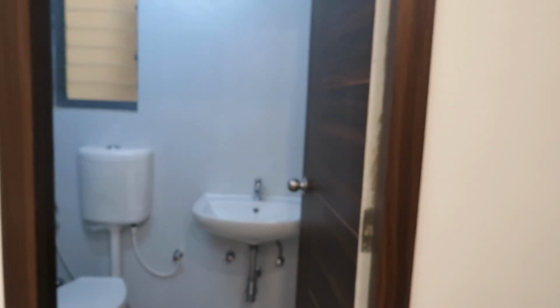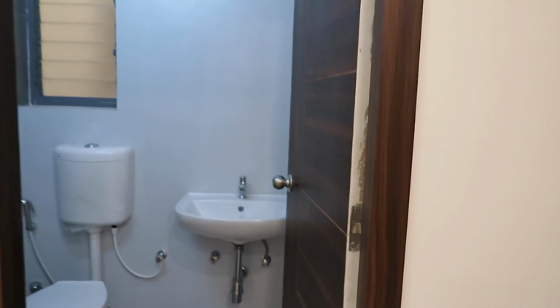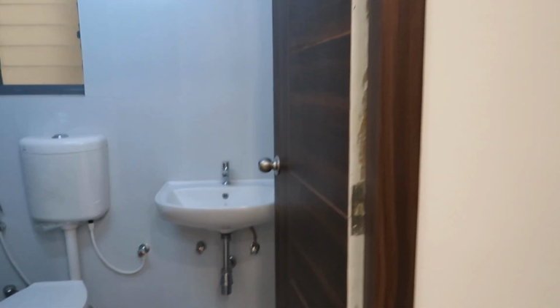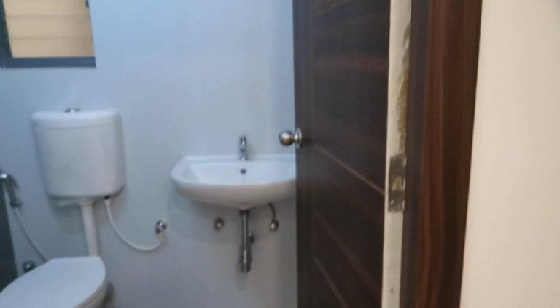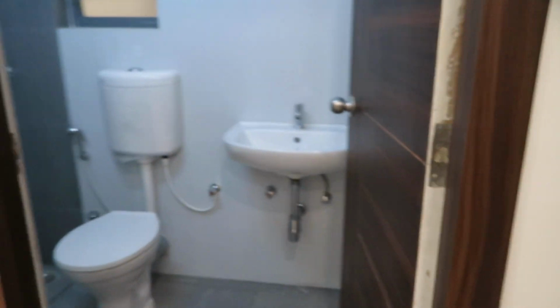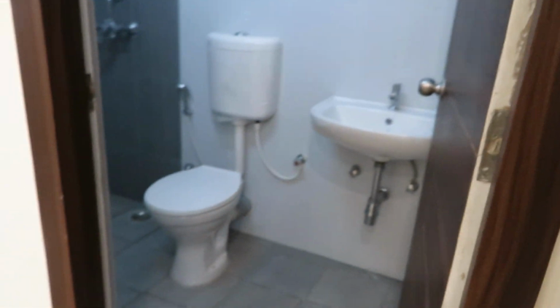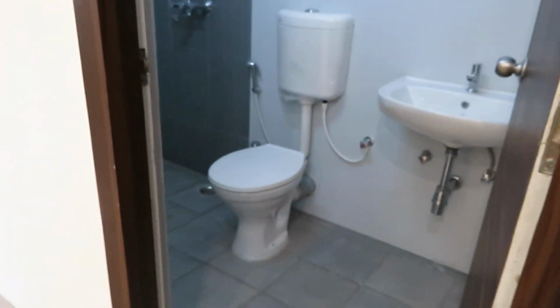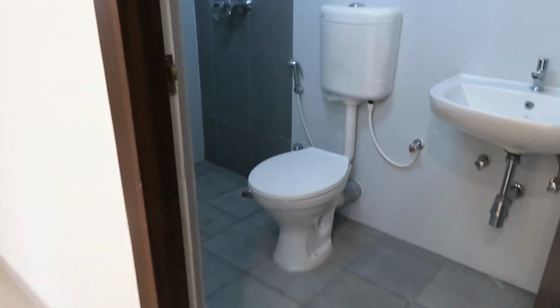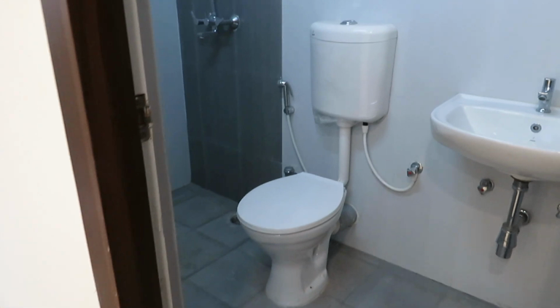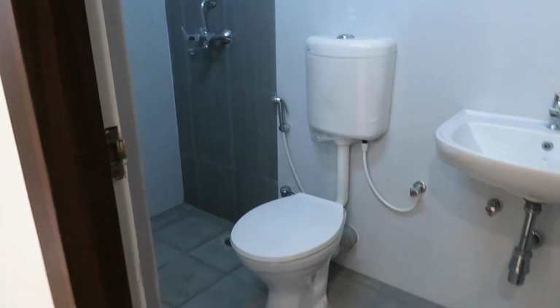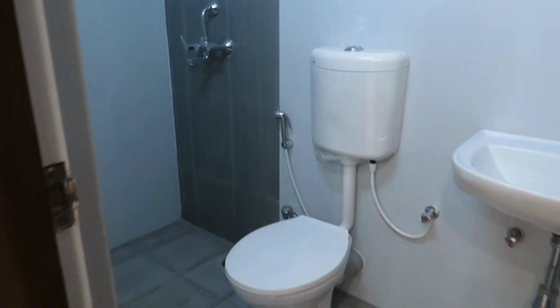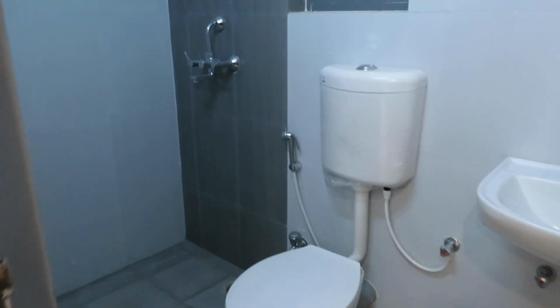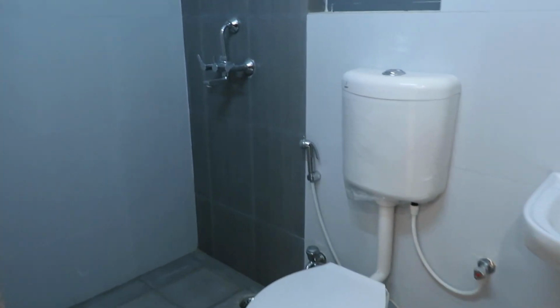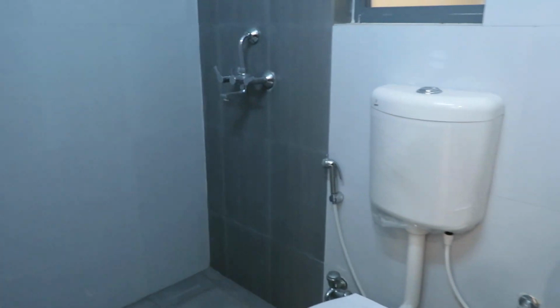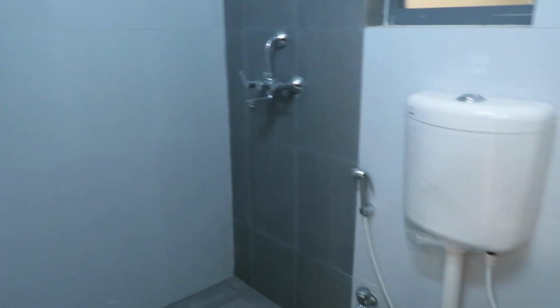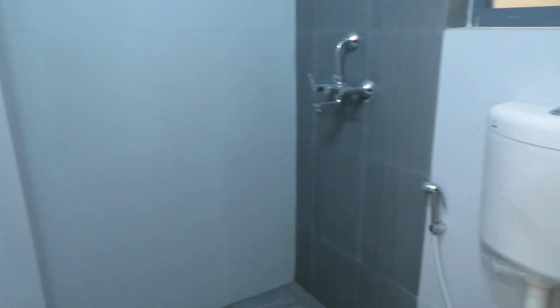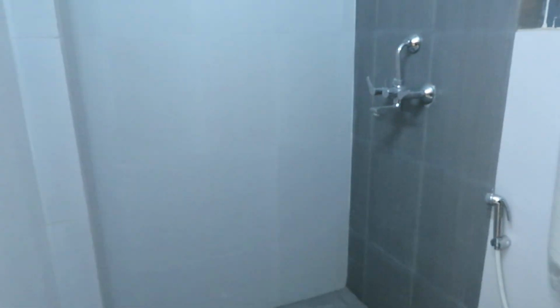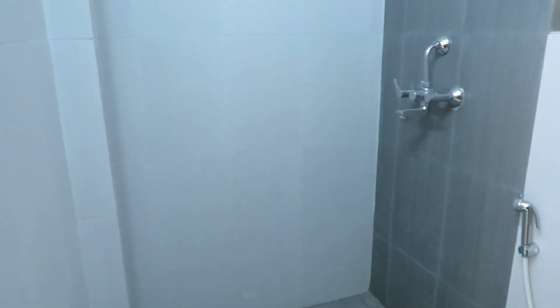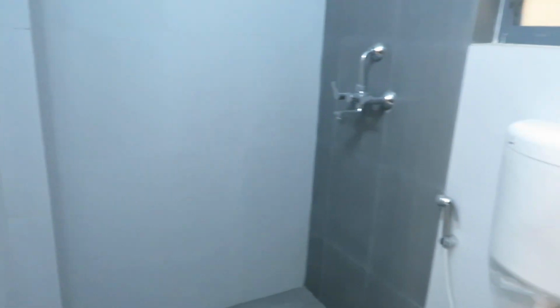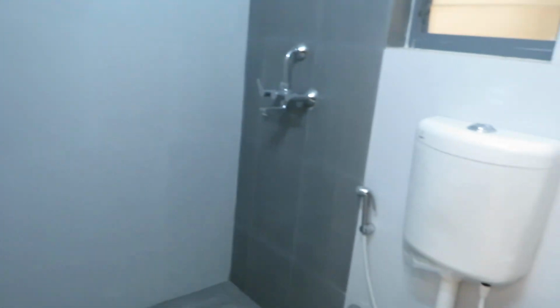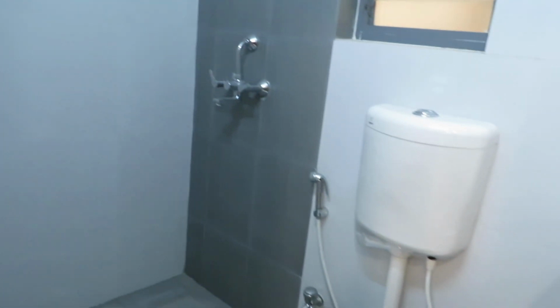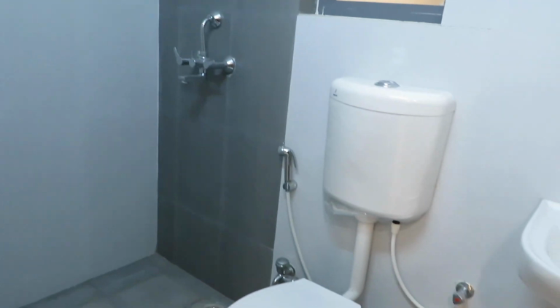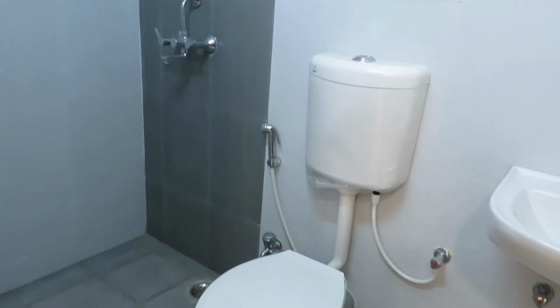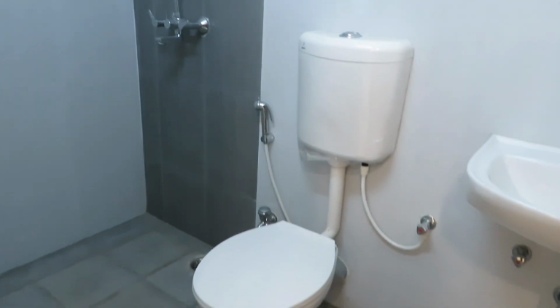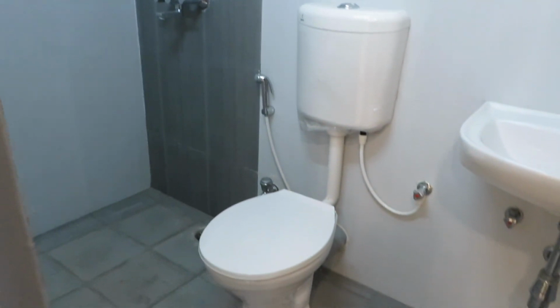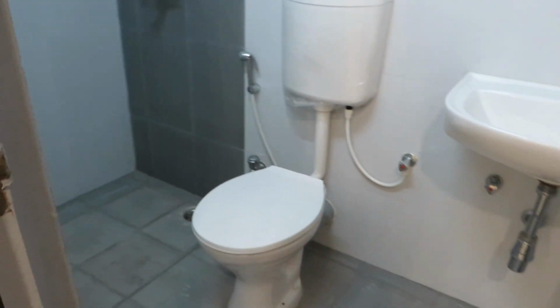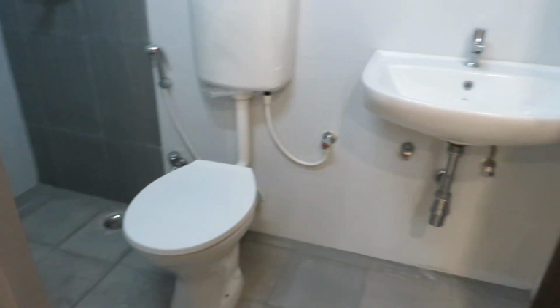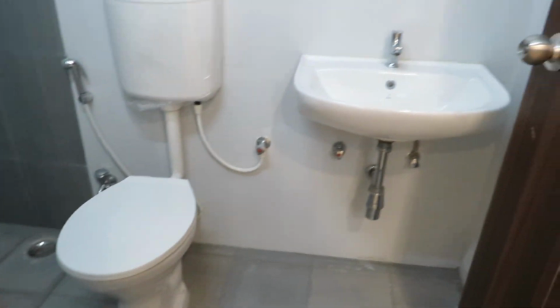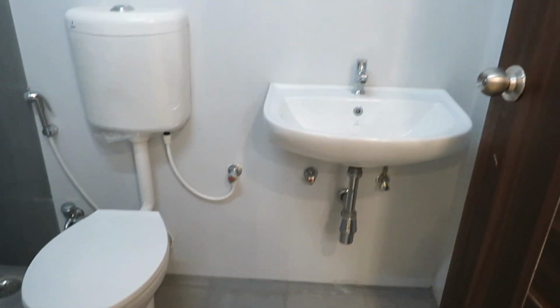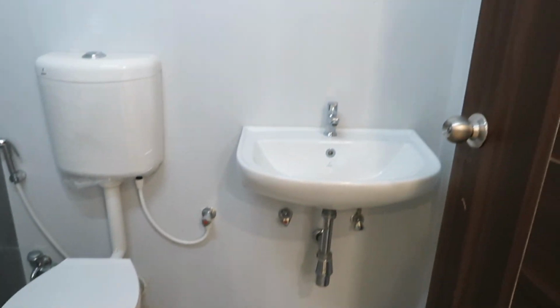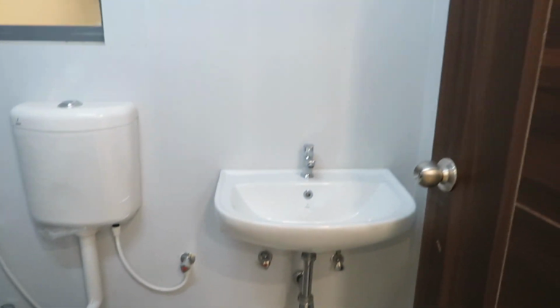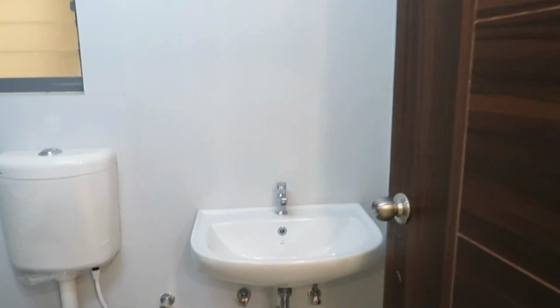On entry, this is the common toilet area. It has a separate shower space, wall mount commode, and the basin area.